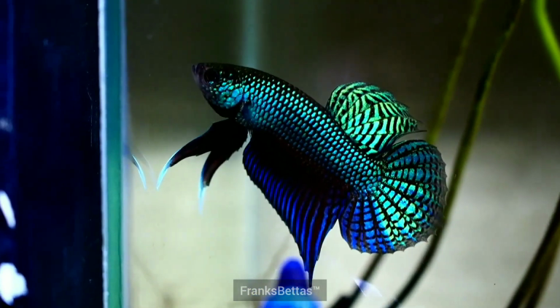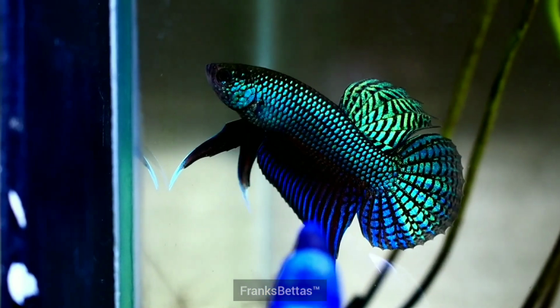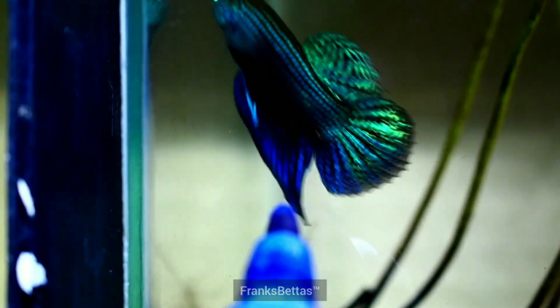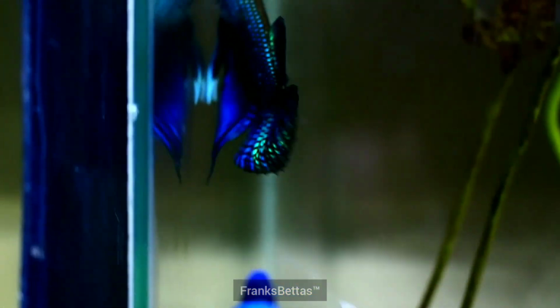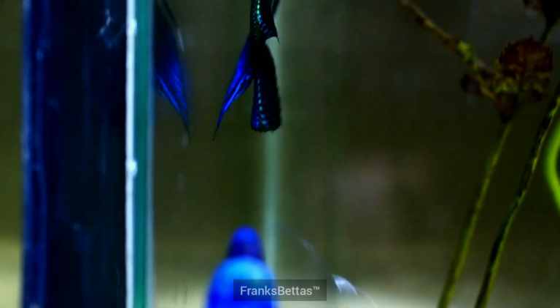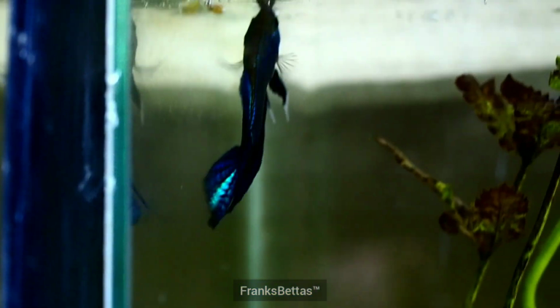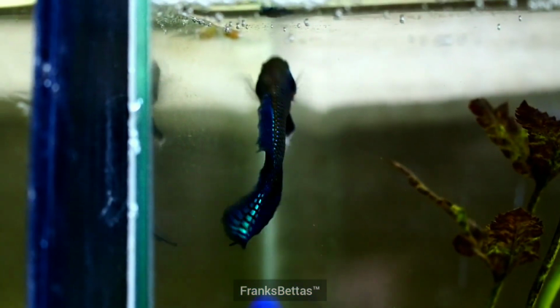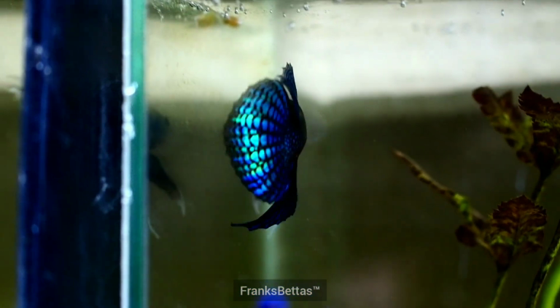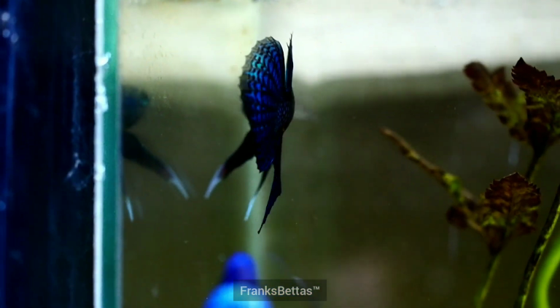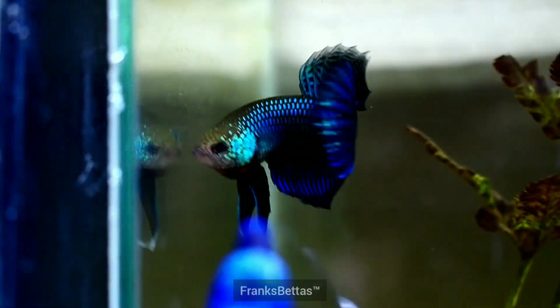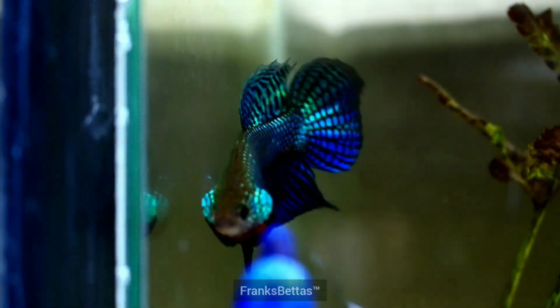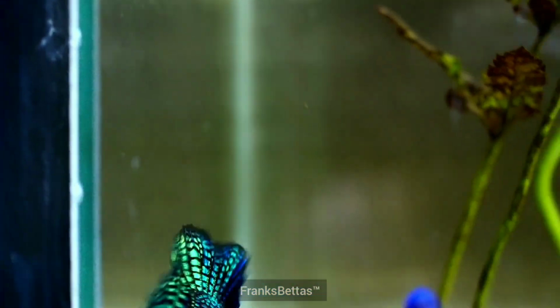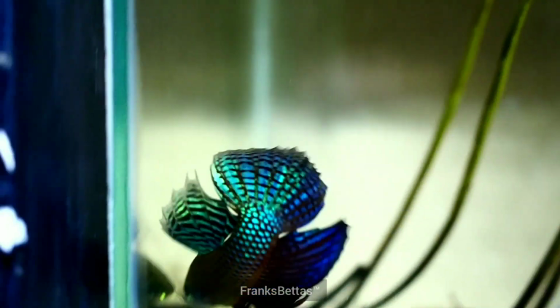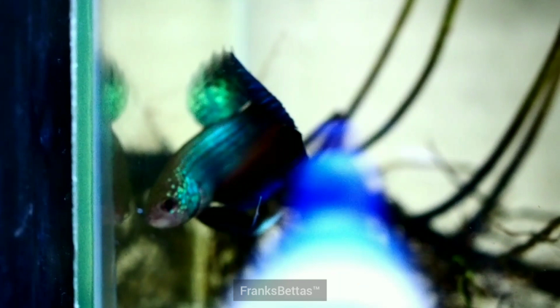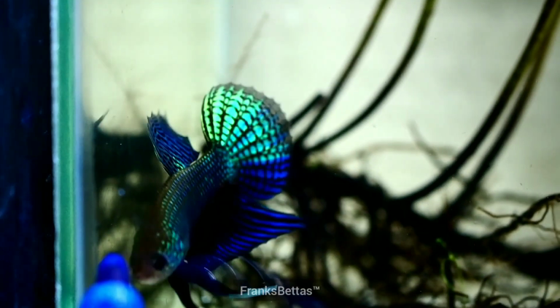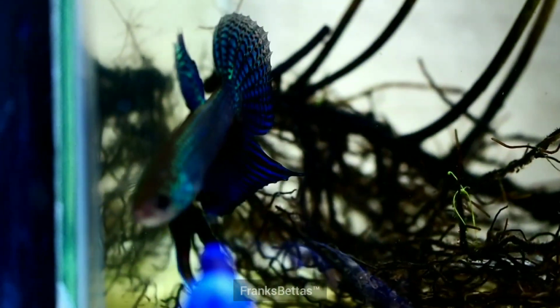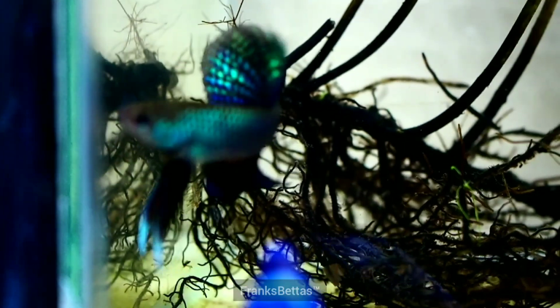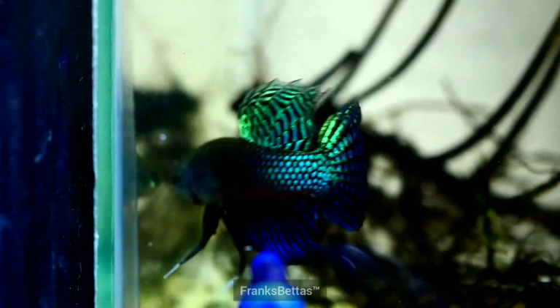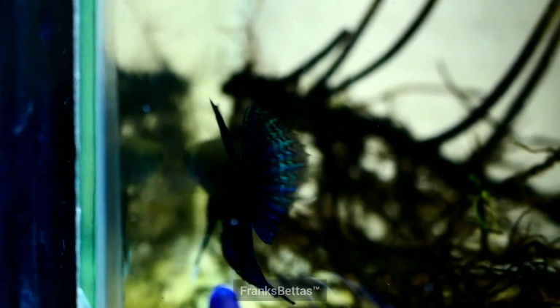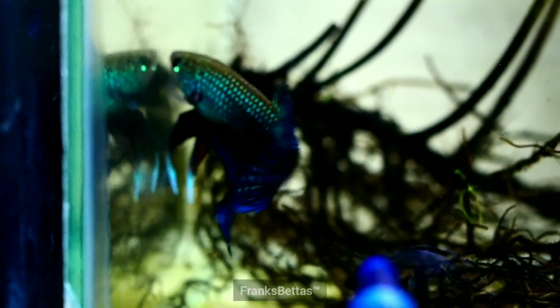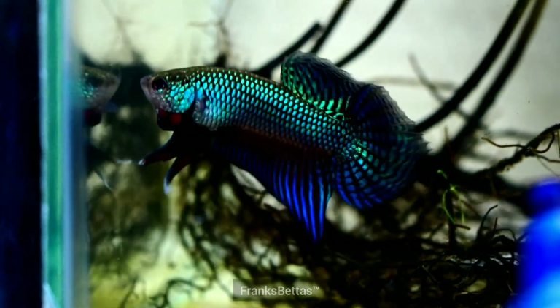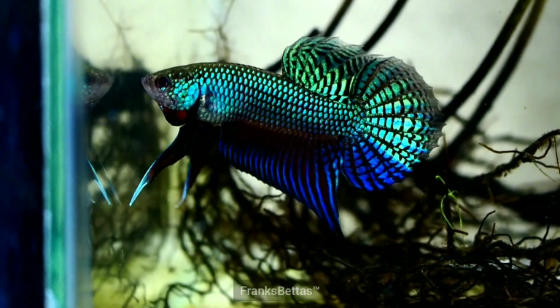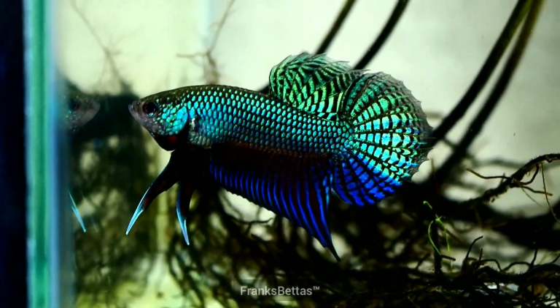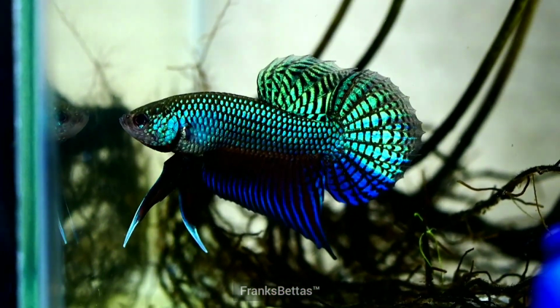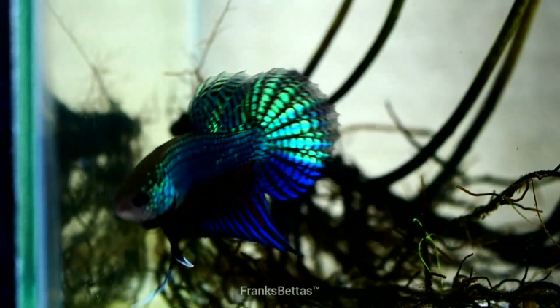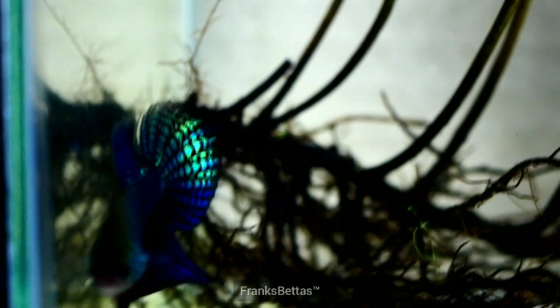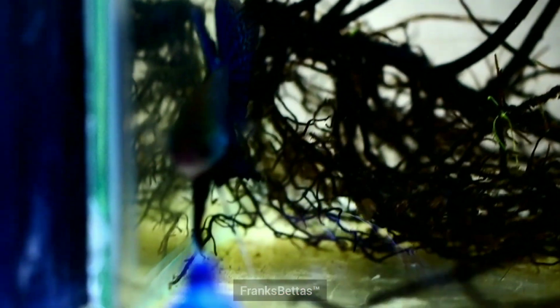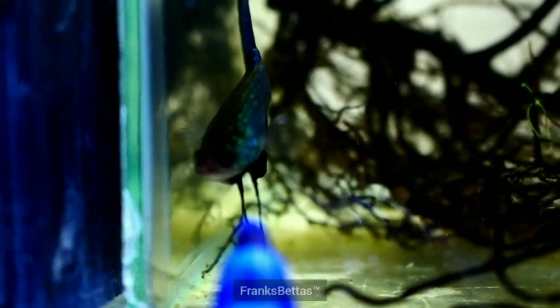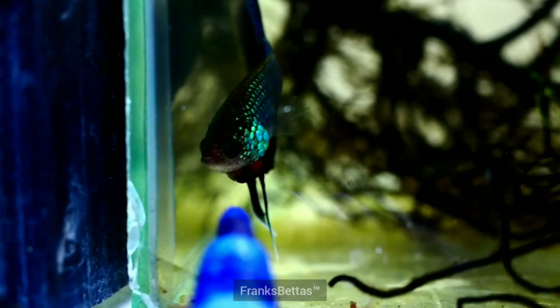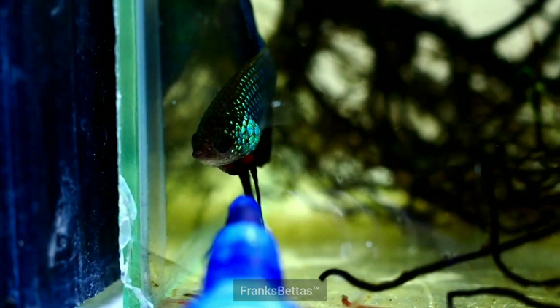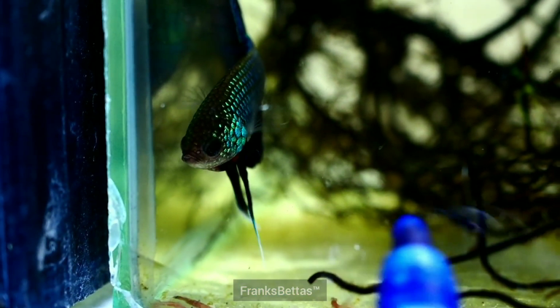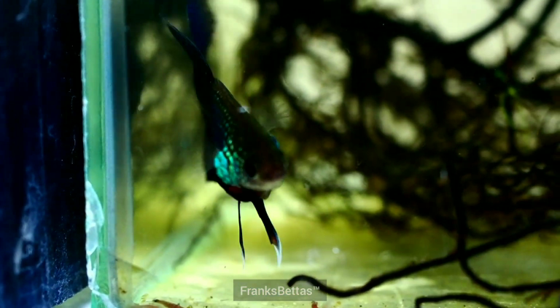If I do it too much he may get stressed out, so you don't want to do this for a long time. You just want to do this for a short brief amount of time each day just to get him to play around with you, and you can actually boost his colour and confidence this way.